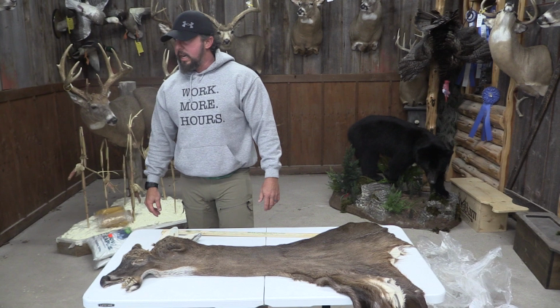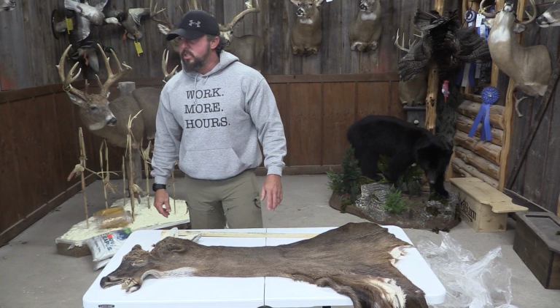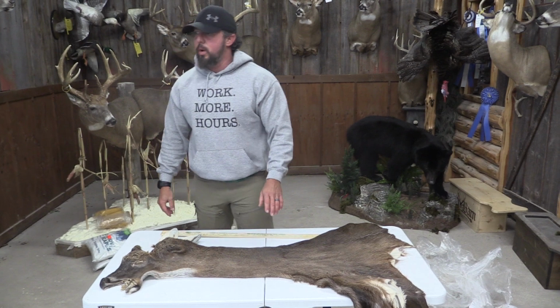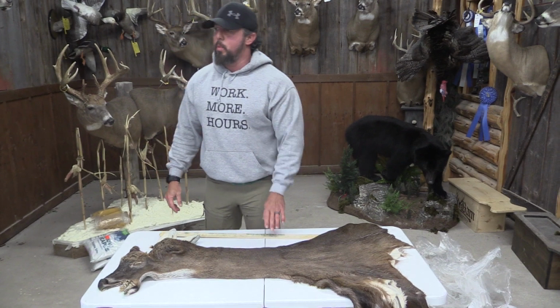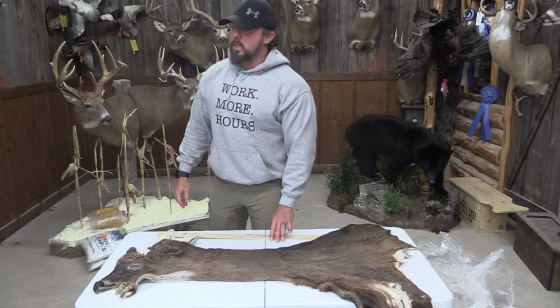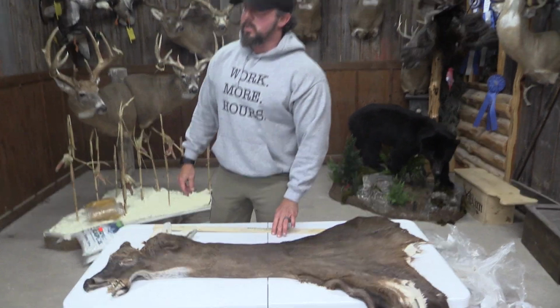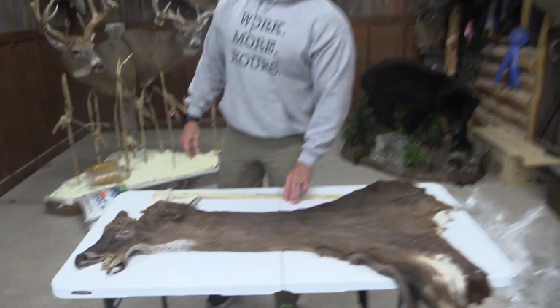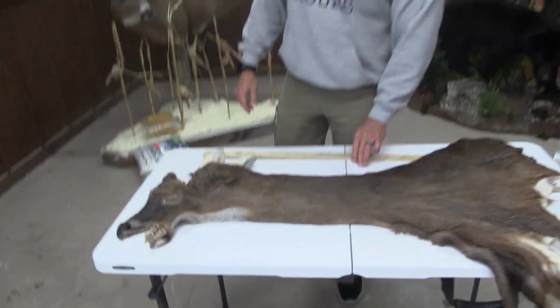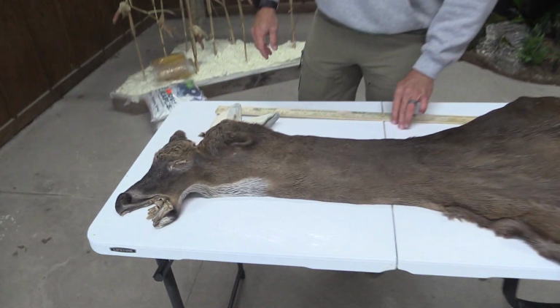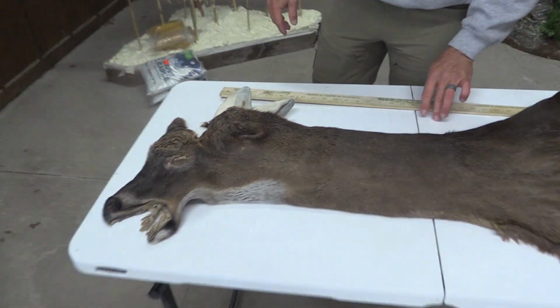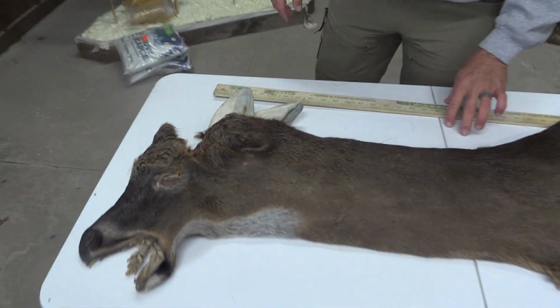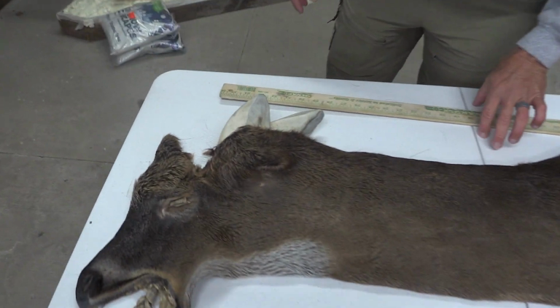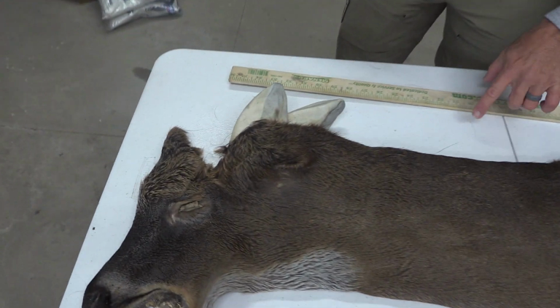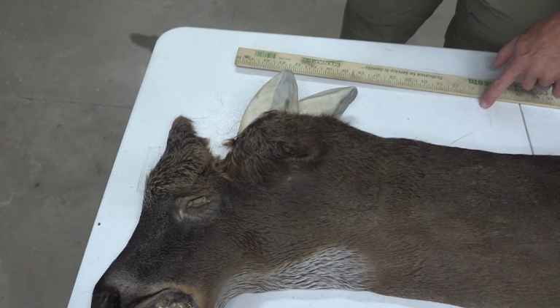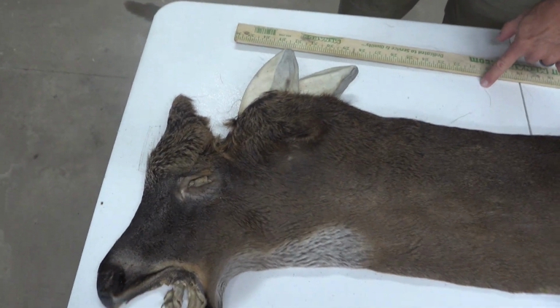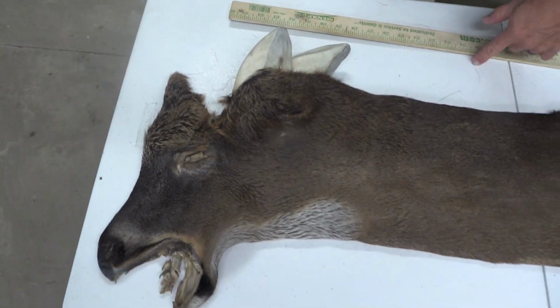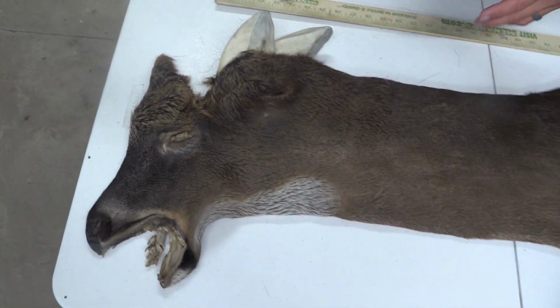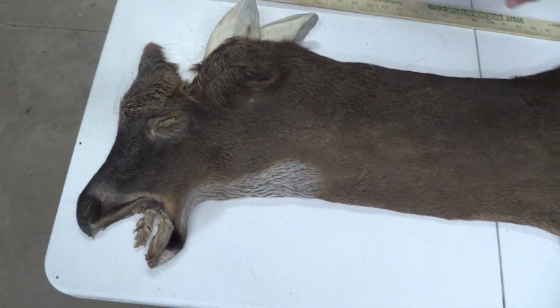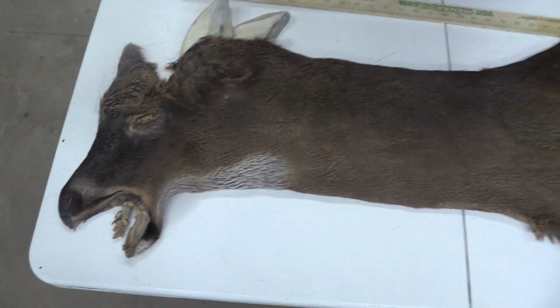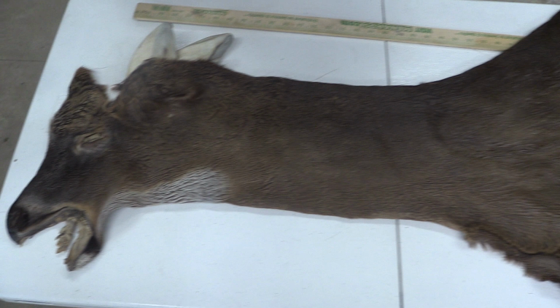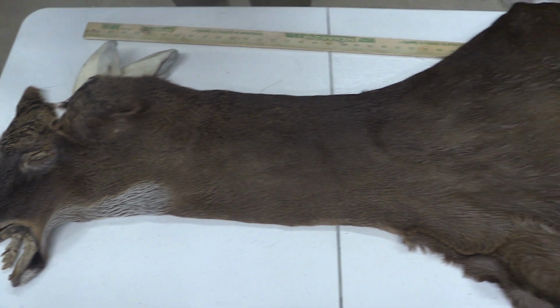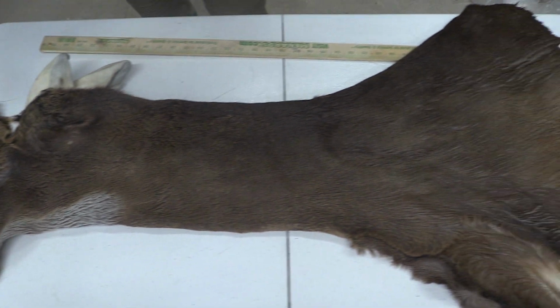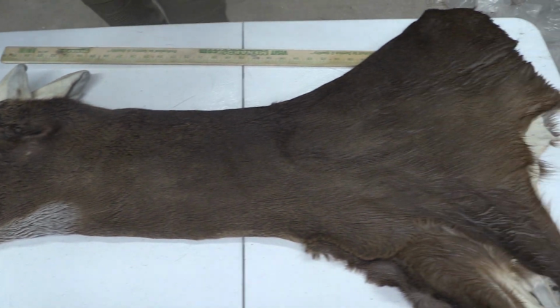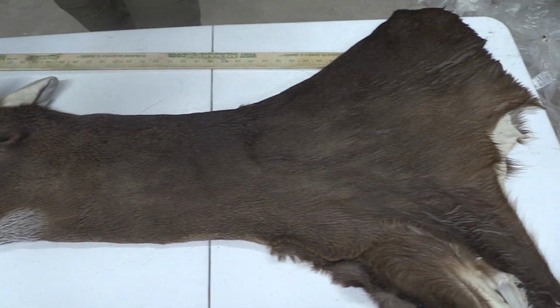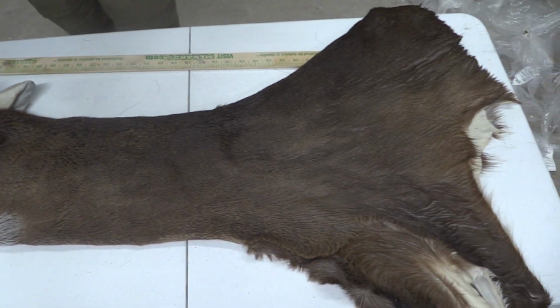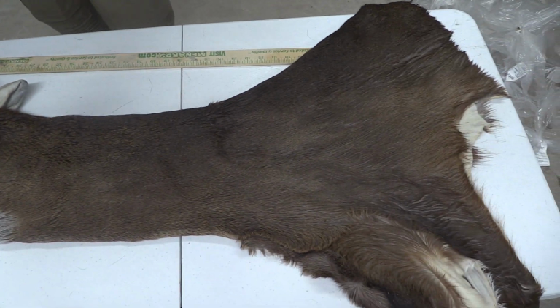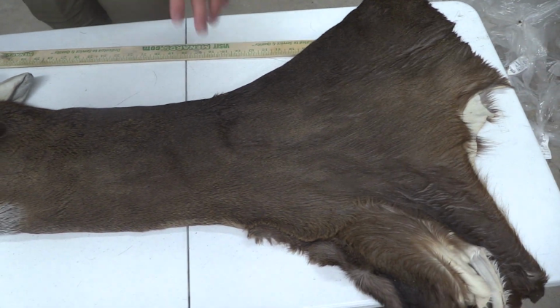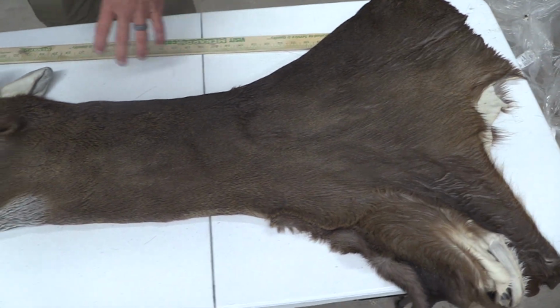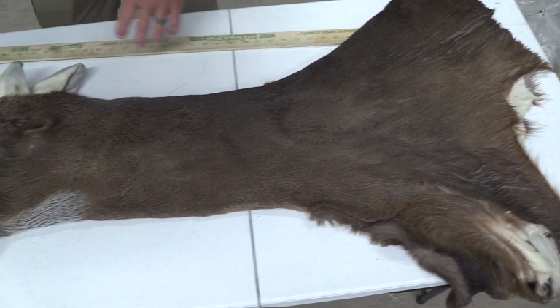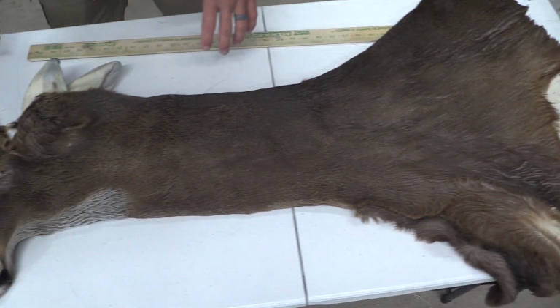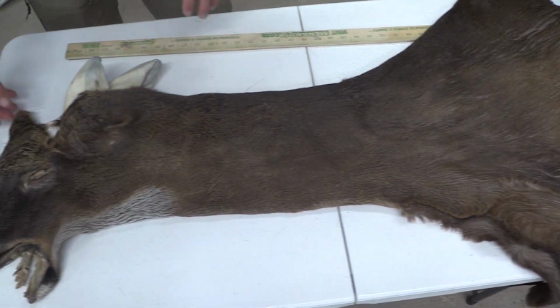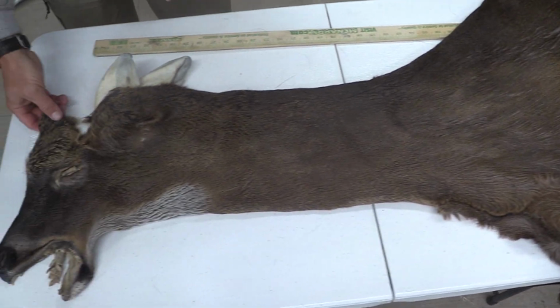Hey guys, it's John with Old Barn Taxidermy. 2337, 7x22. I feel like we need to ring a bell whenever we have capes like this come up.